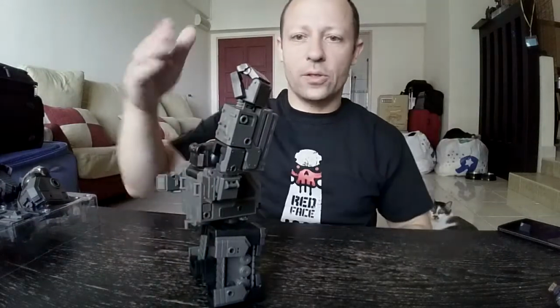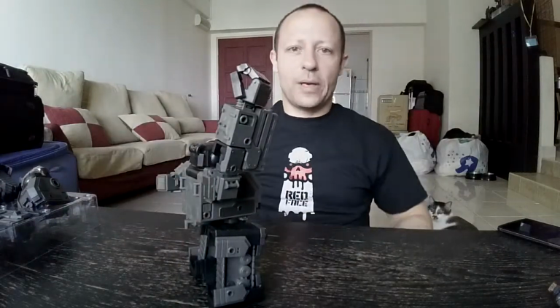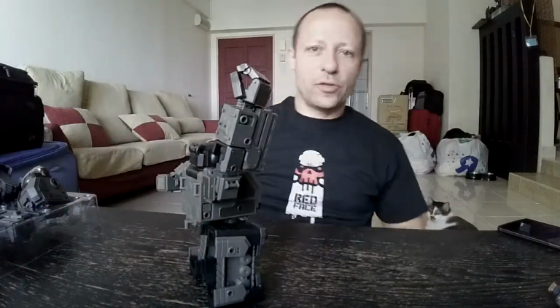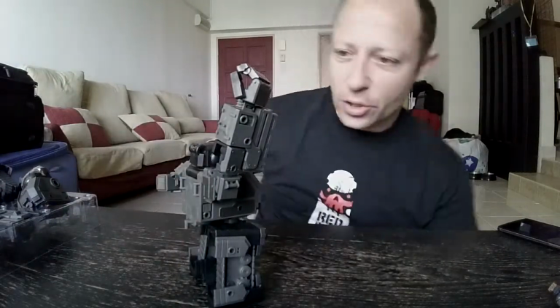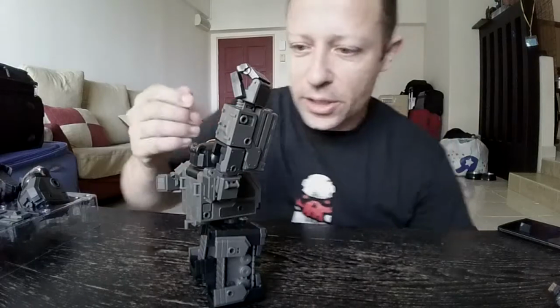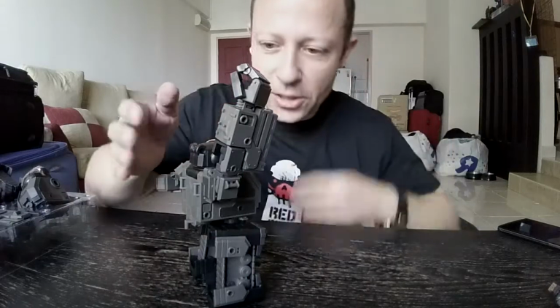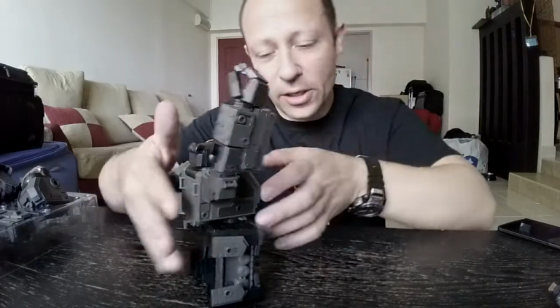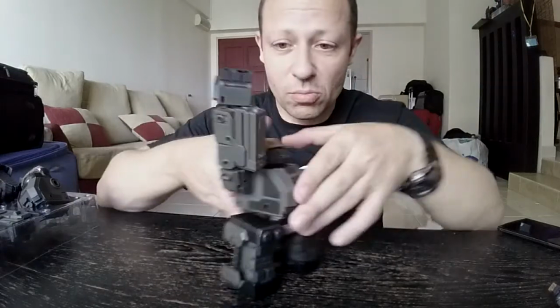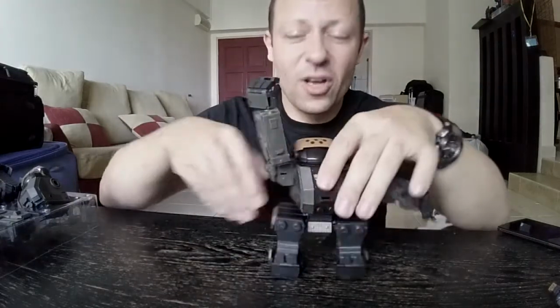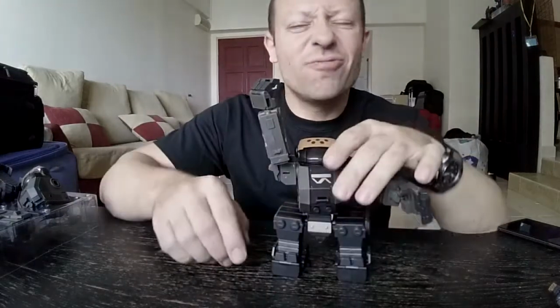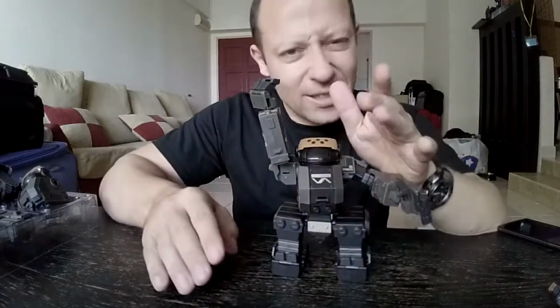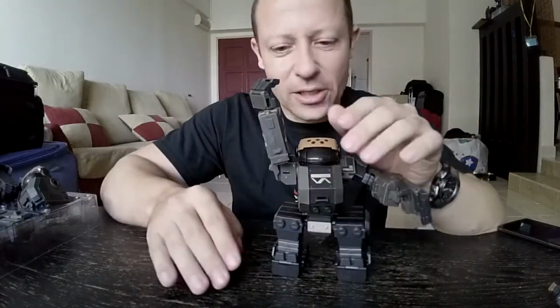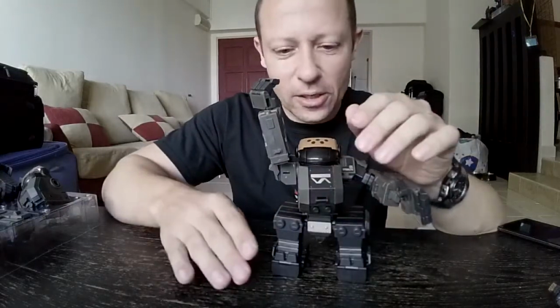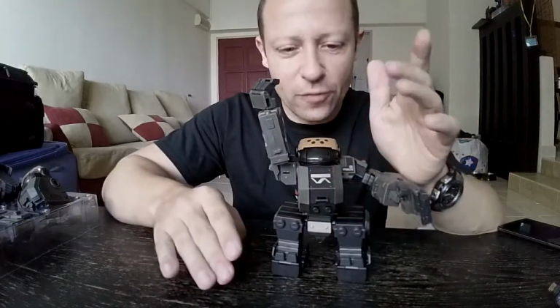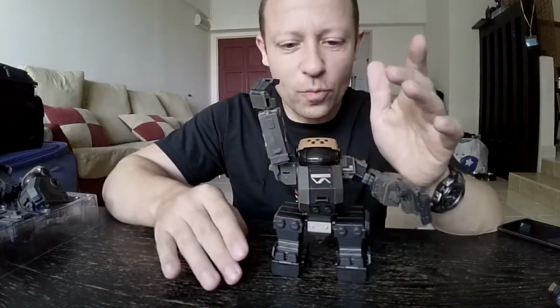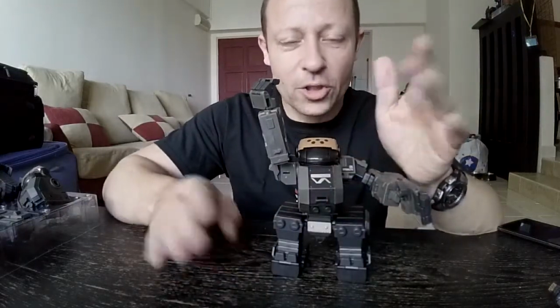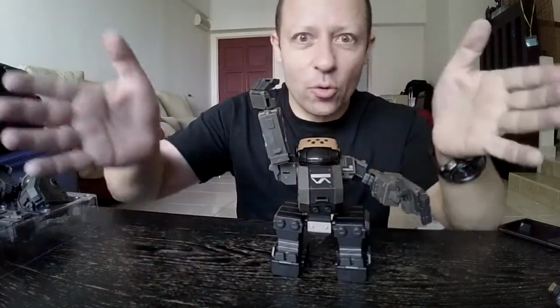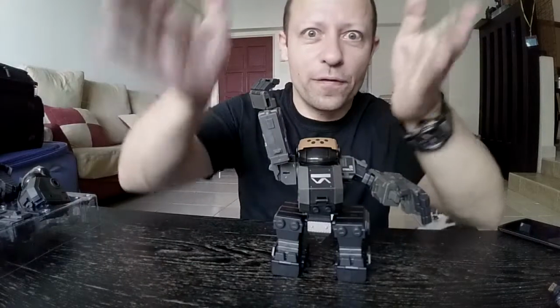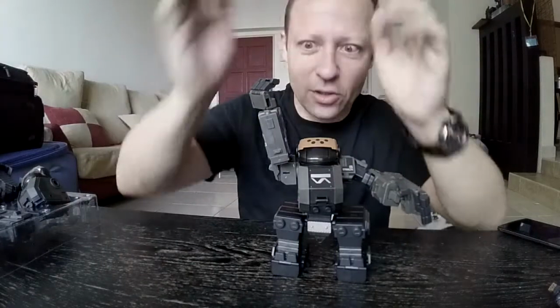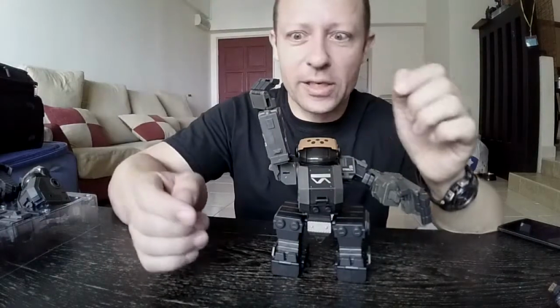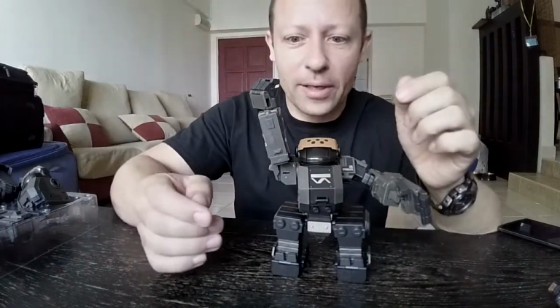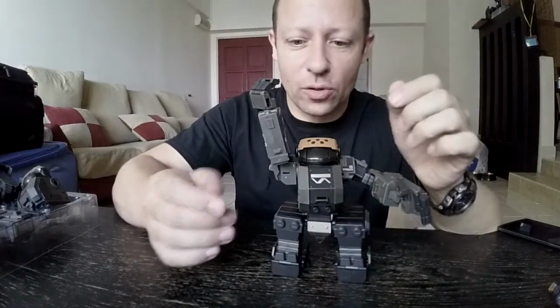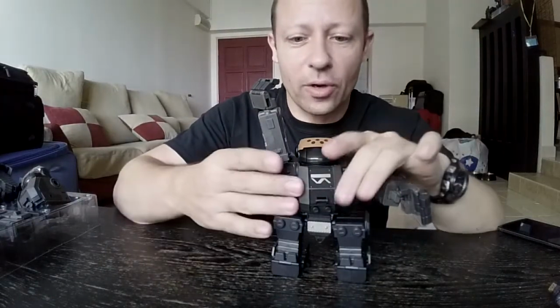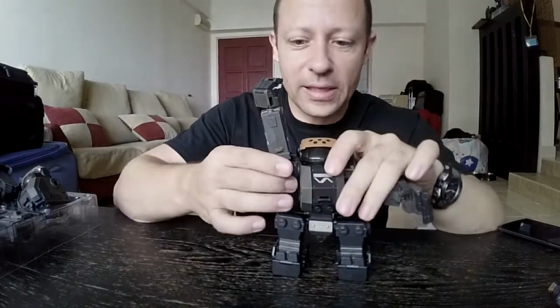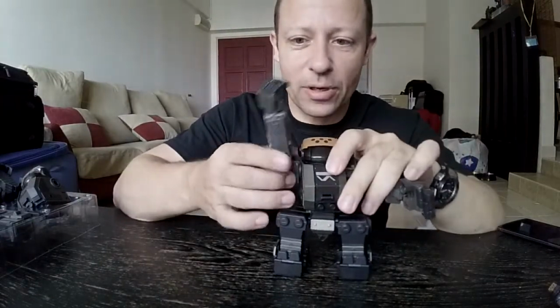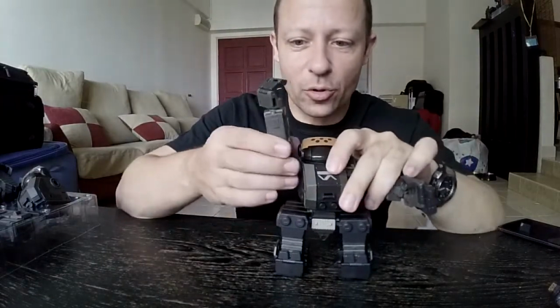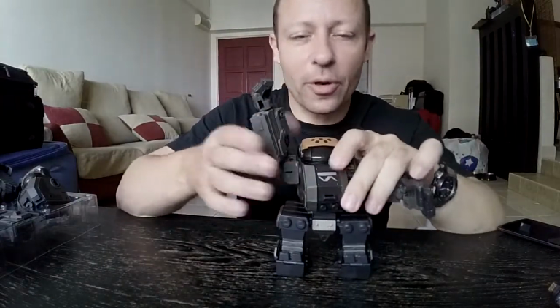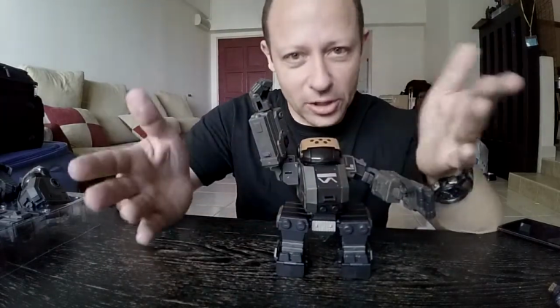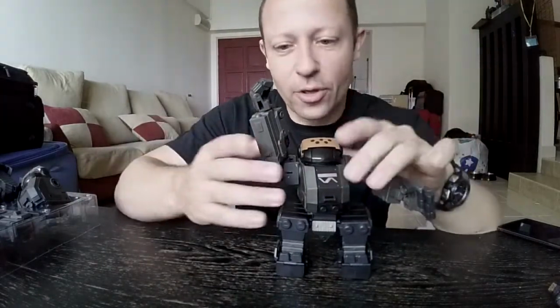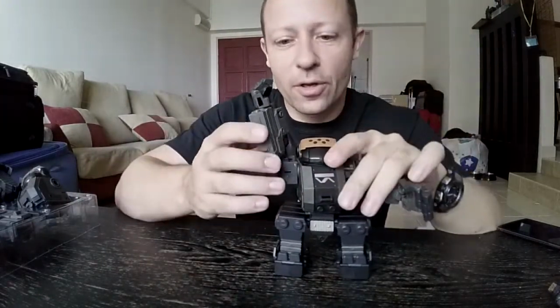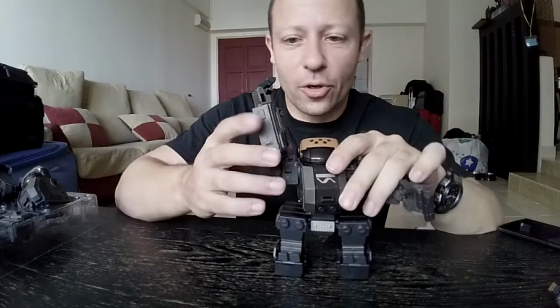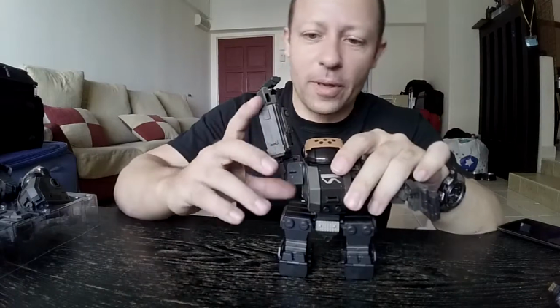So what about the transformation? Is it easy? It's relatively easy — it's not difficult. Just getting it all to fit nicely in place is not as easy as perhaps it could be, but on this scale you can't complain.